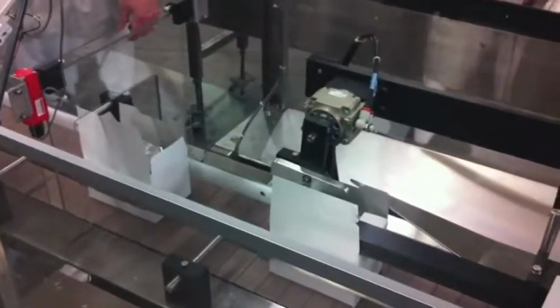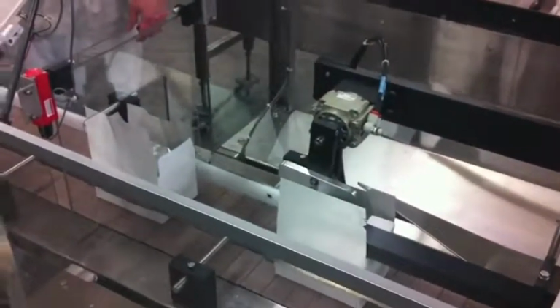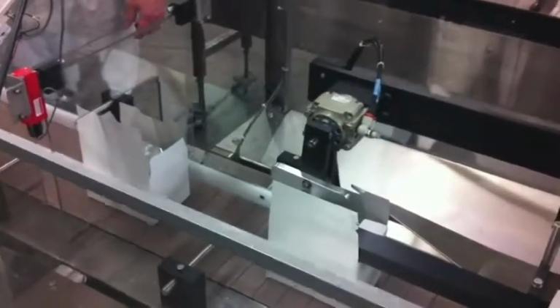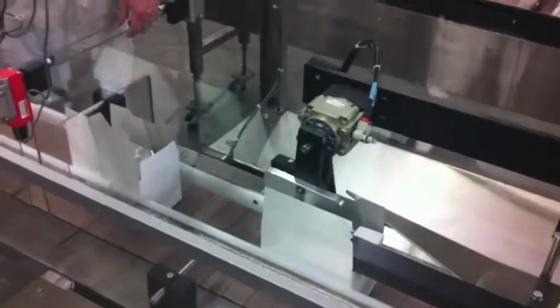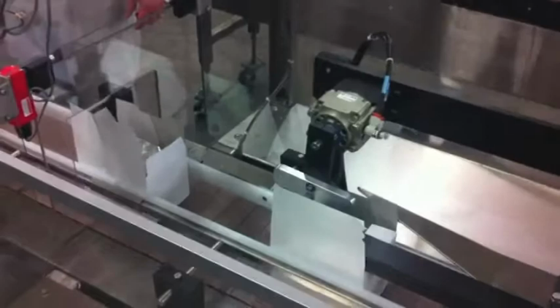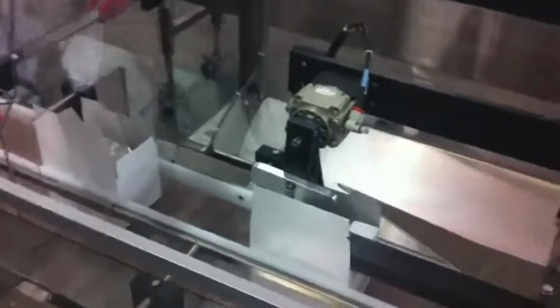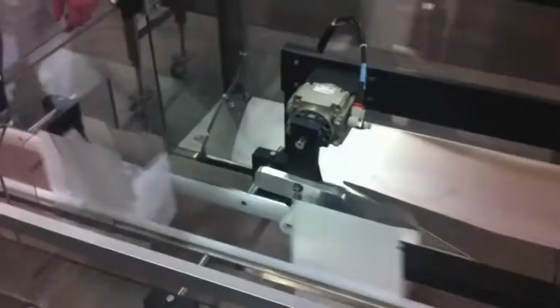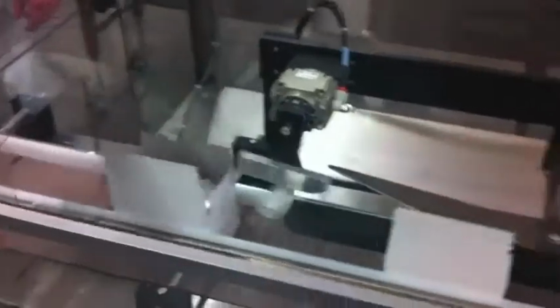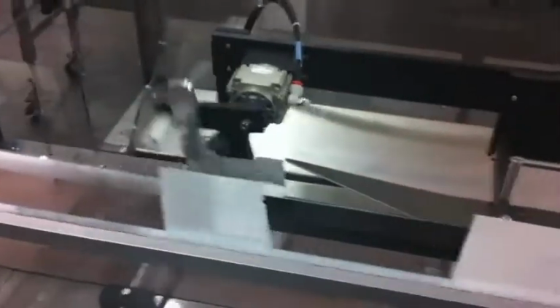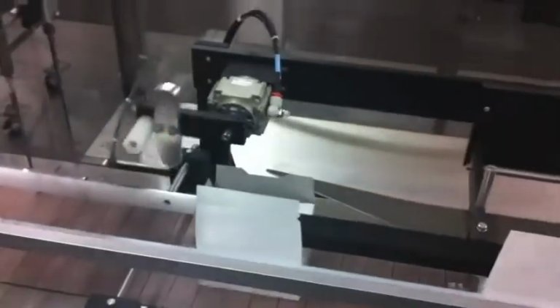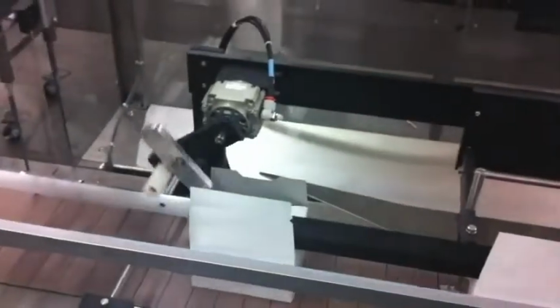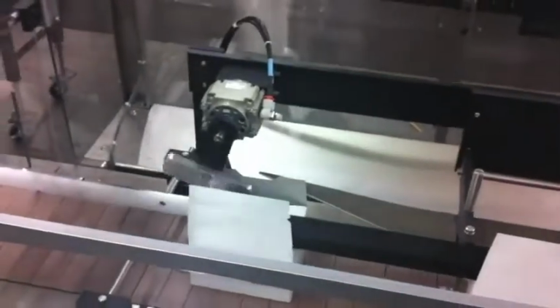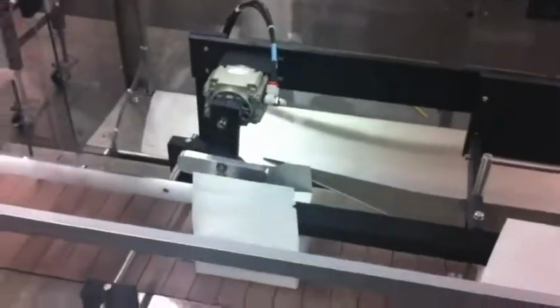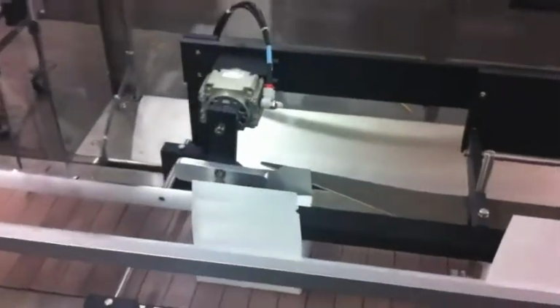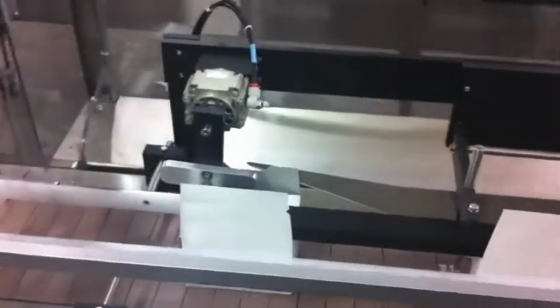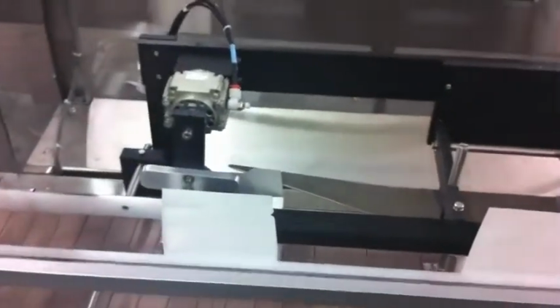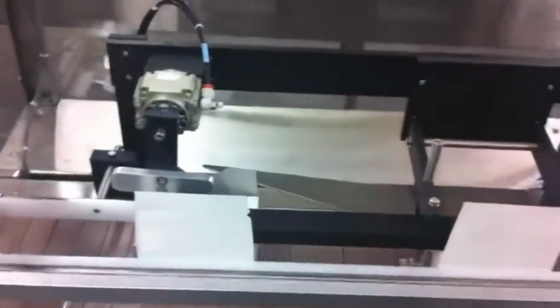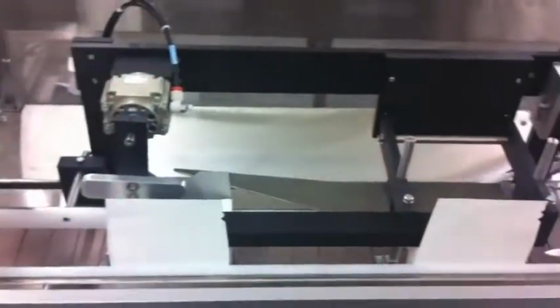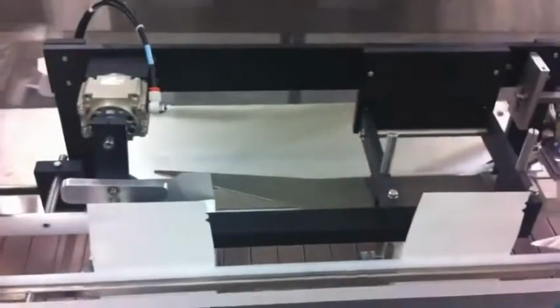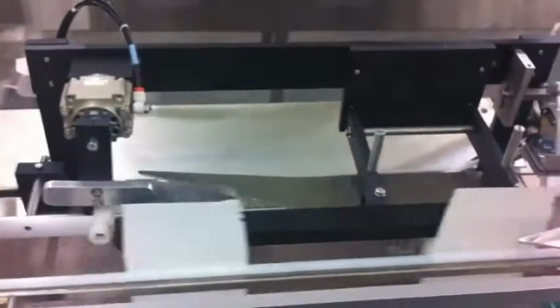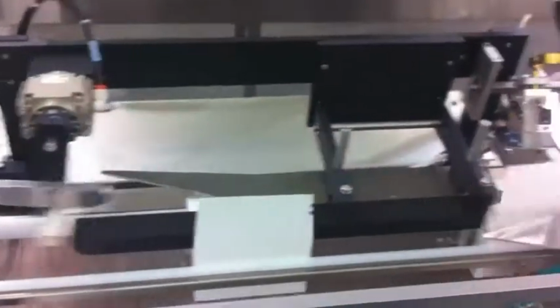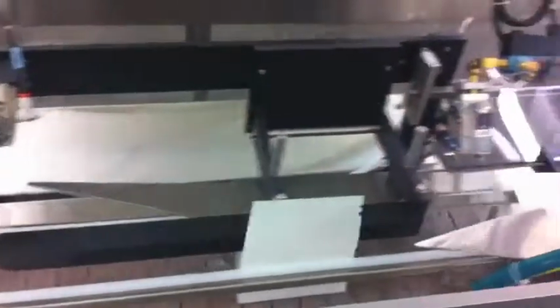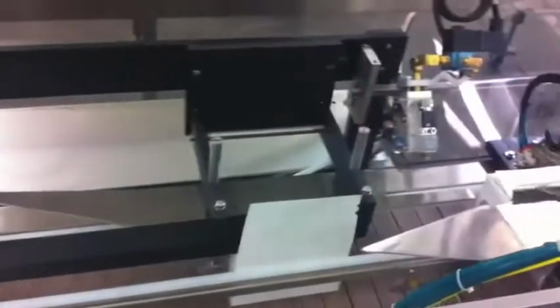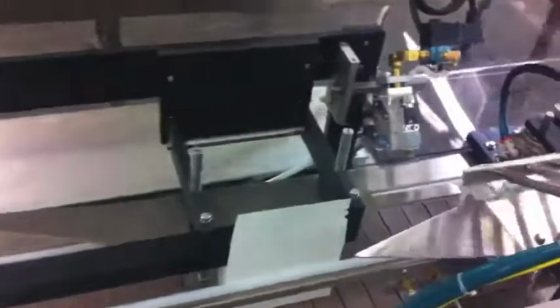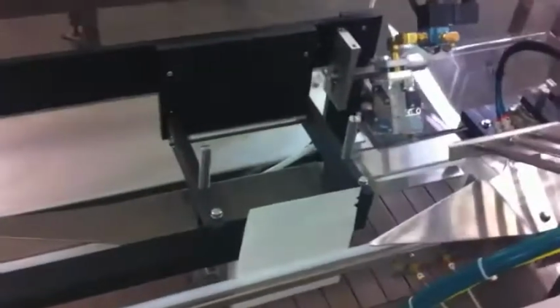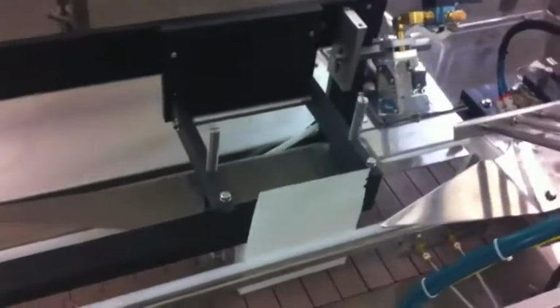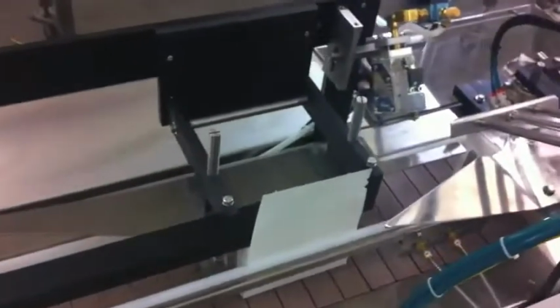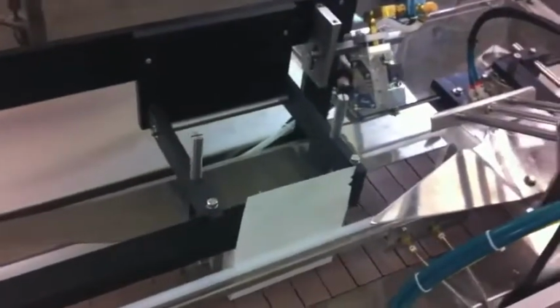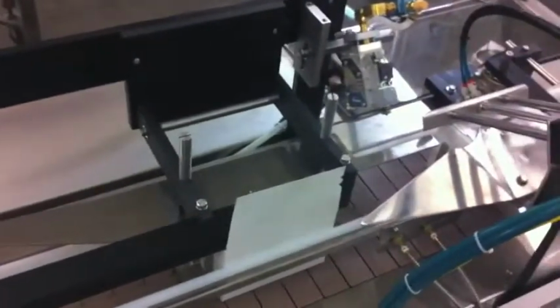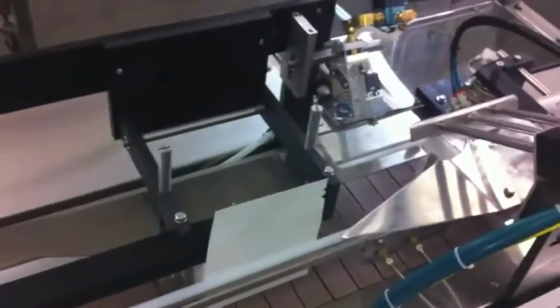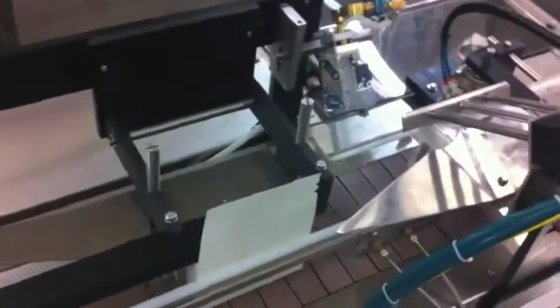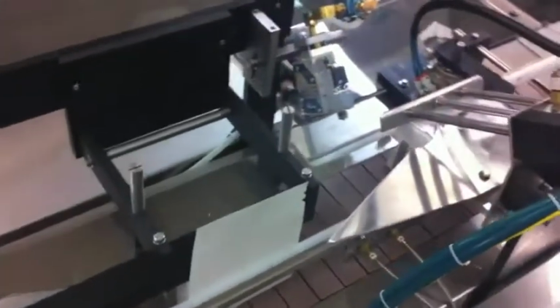The machine then indexes once more and the inner major flap is applied with adhesive from a Norton Hot Melt extruding system.